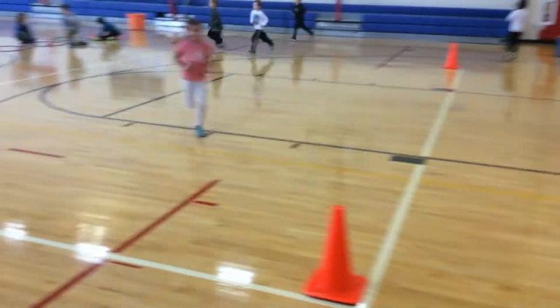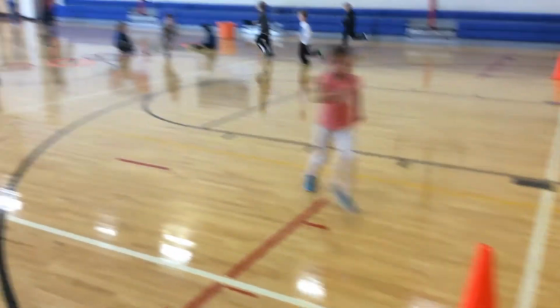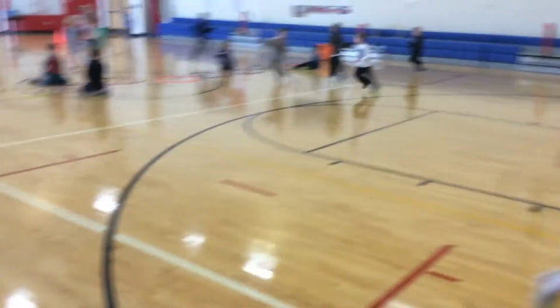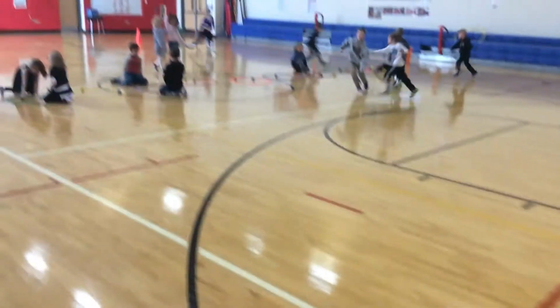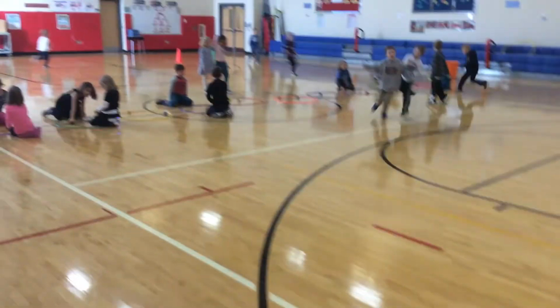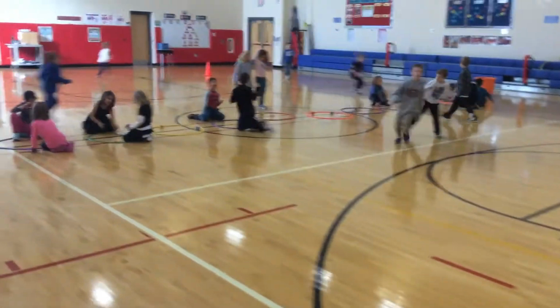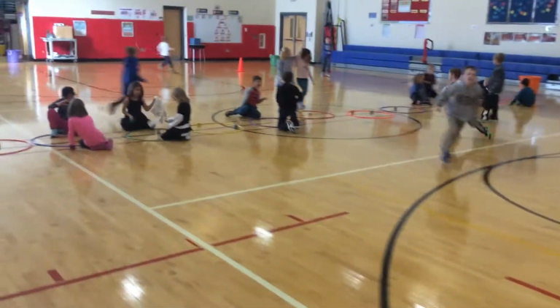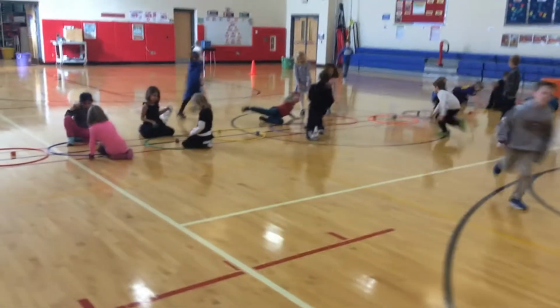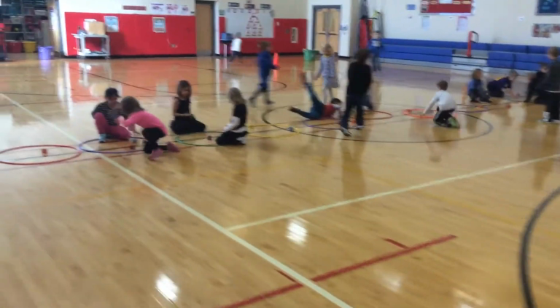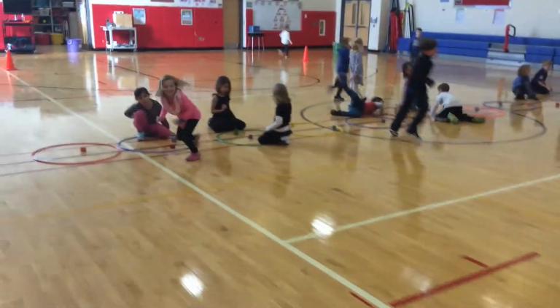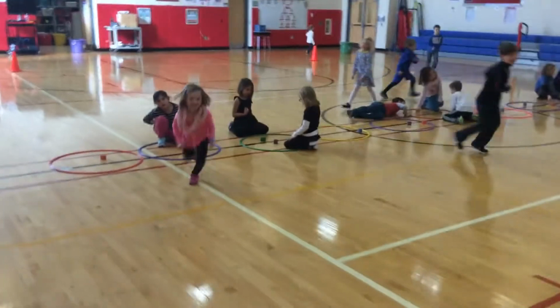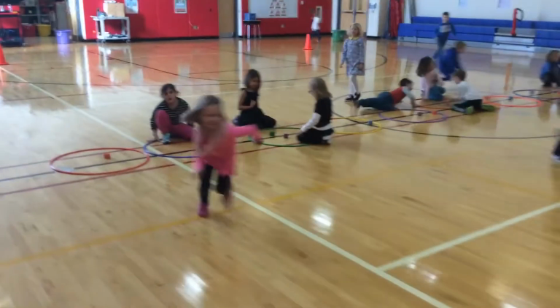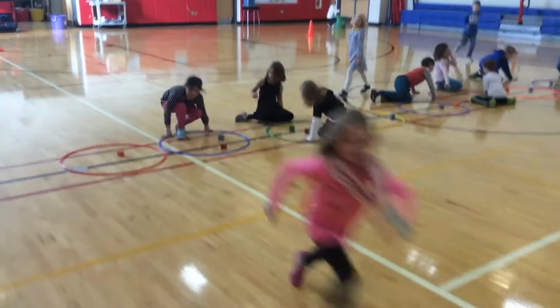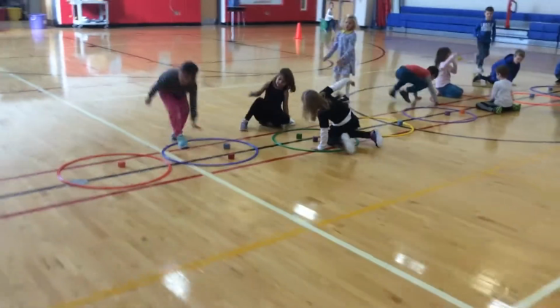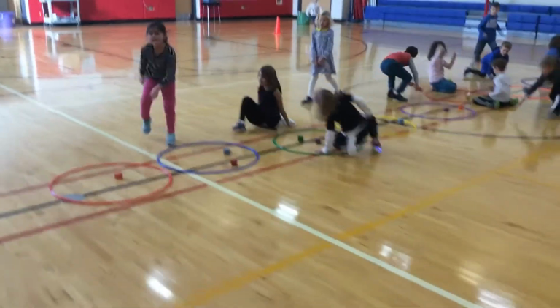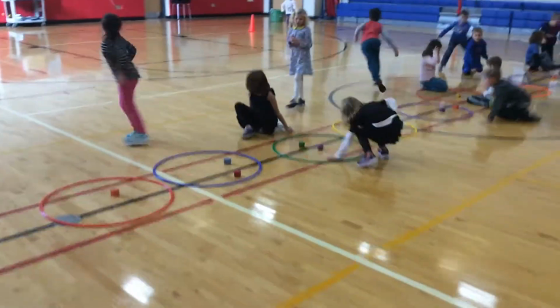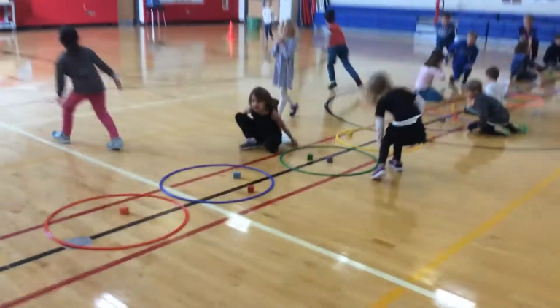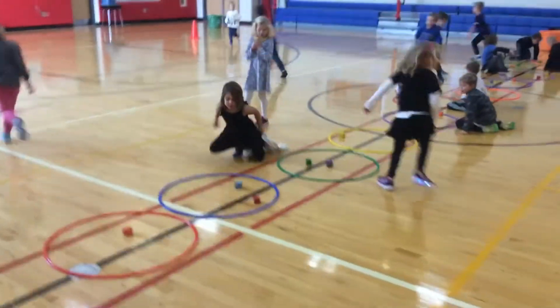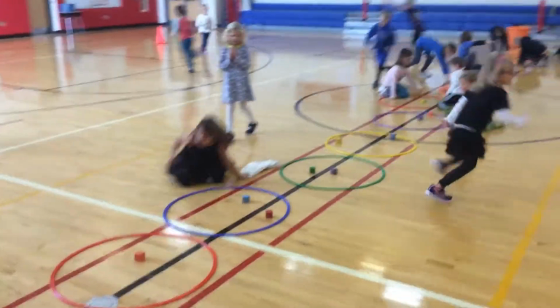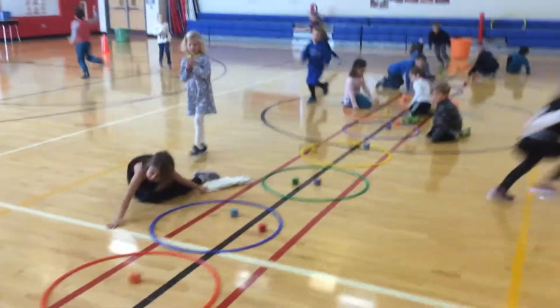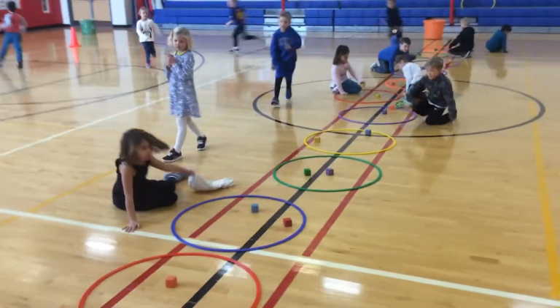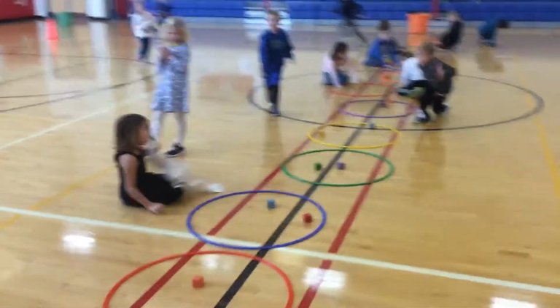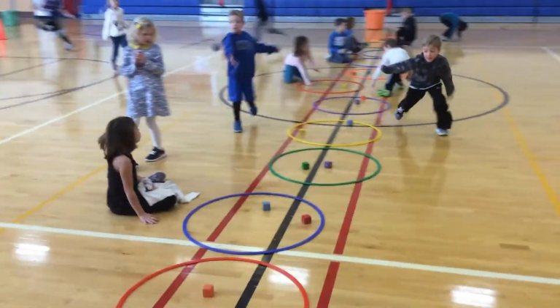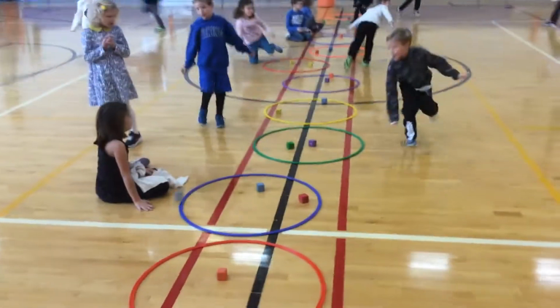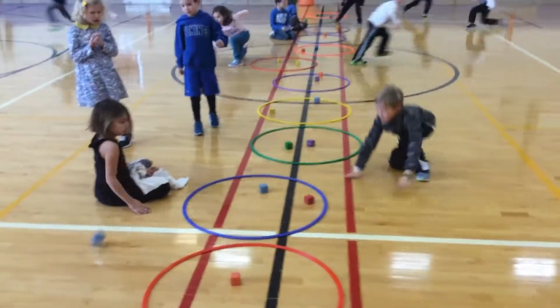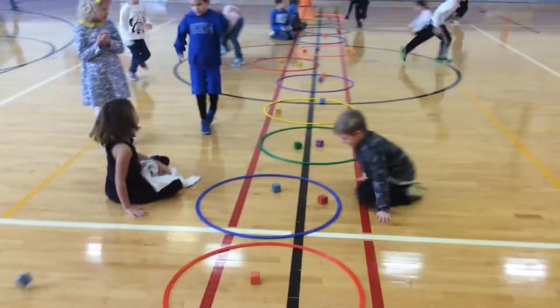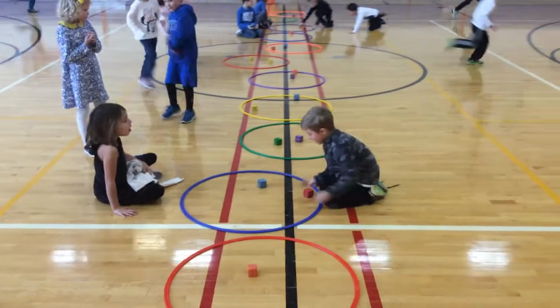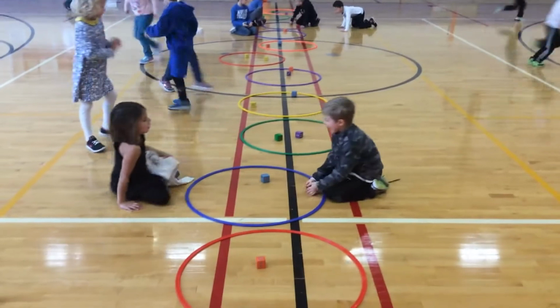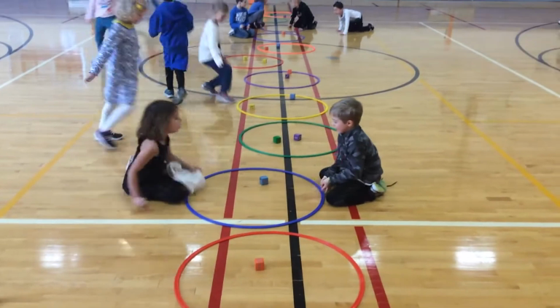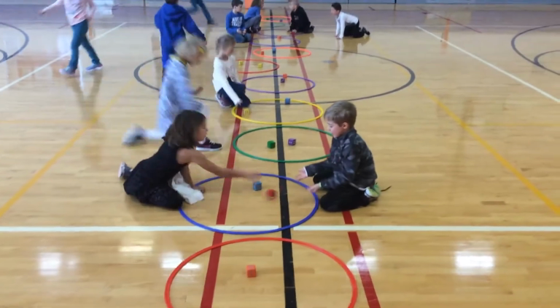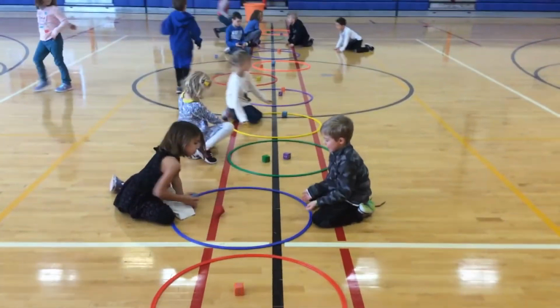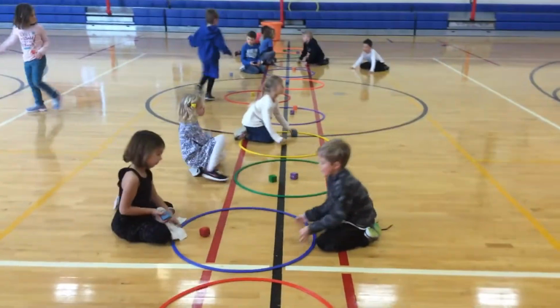You can see that the kids in the middle are having a face-off at the hoop. There are two dice in each hoop, and the kids from each side of the gym will have a face-off. They drop the dice at the hoop, and they see who has the bigger number.